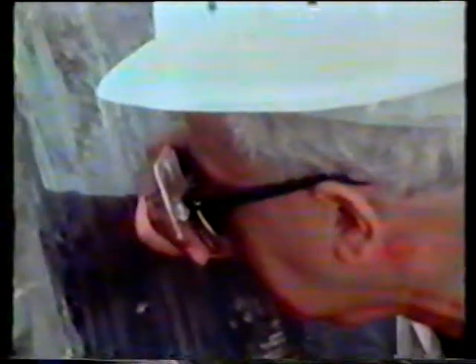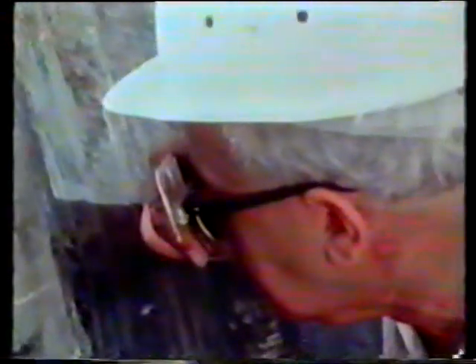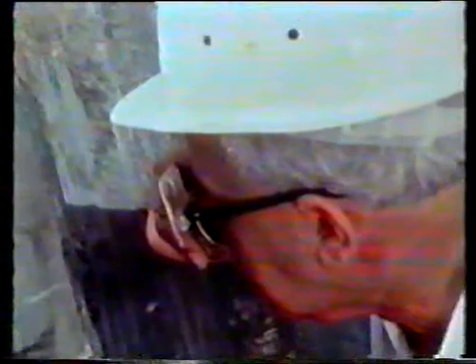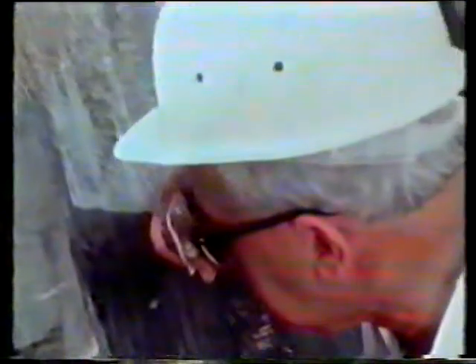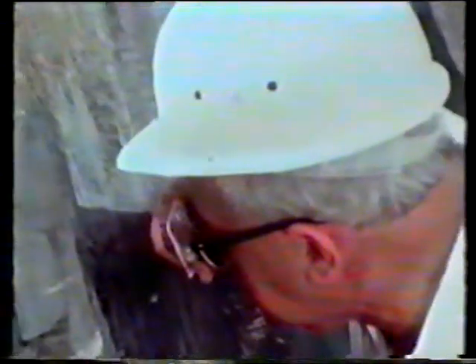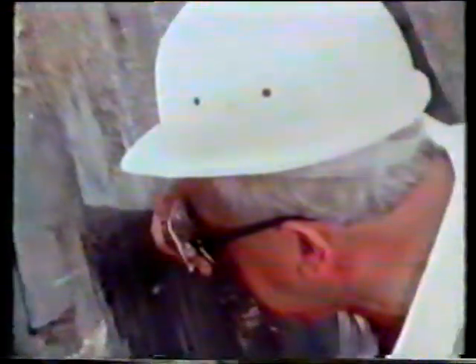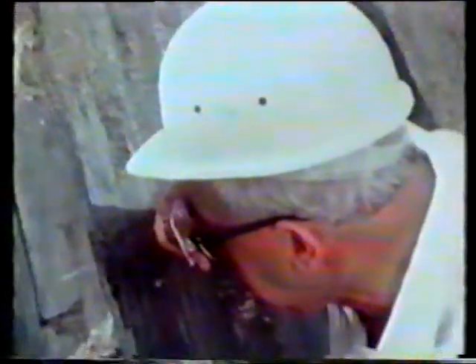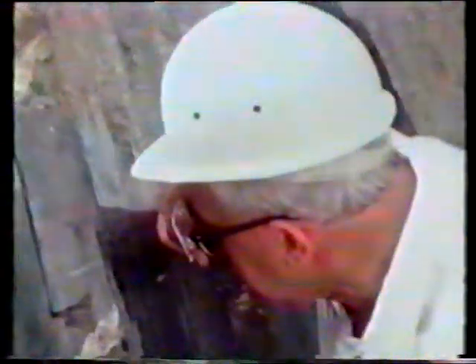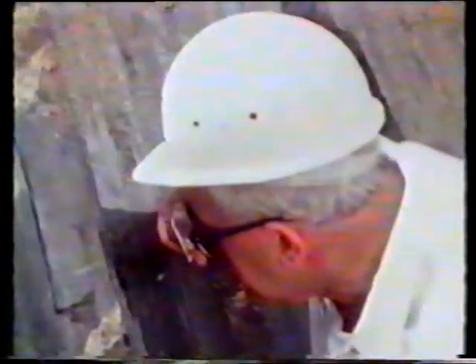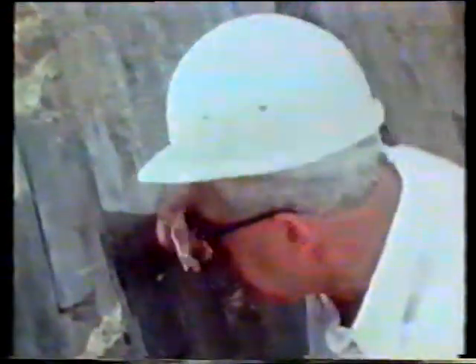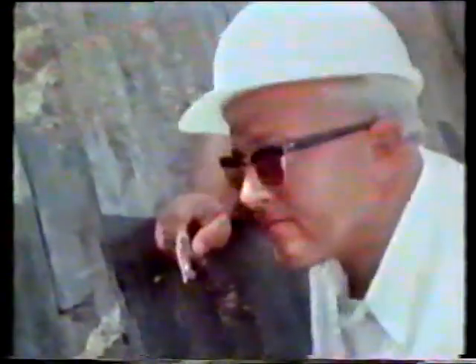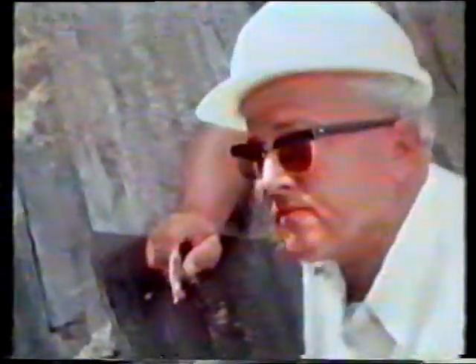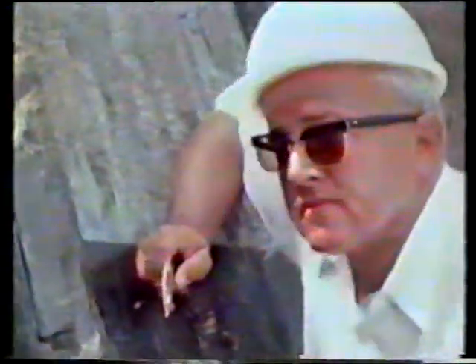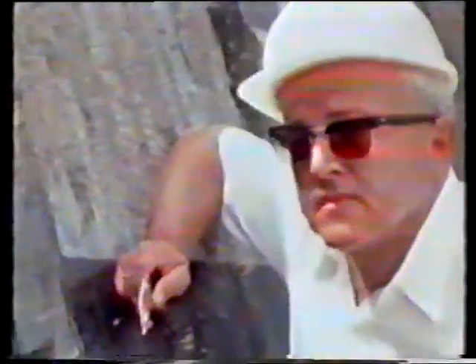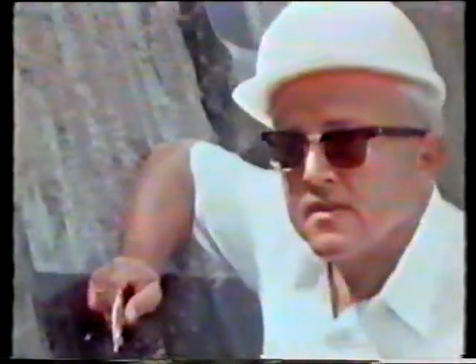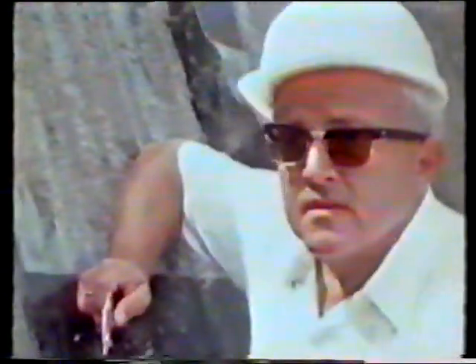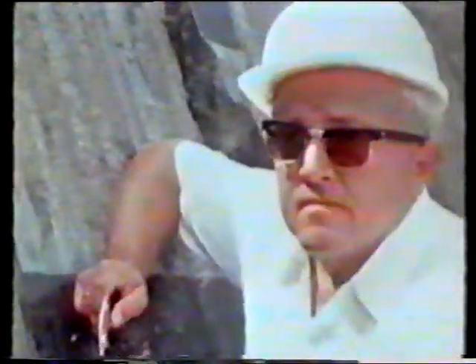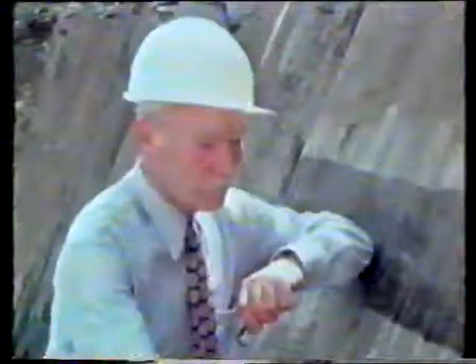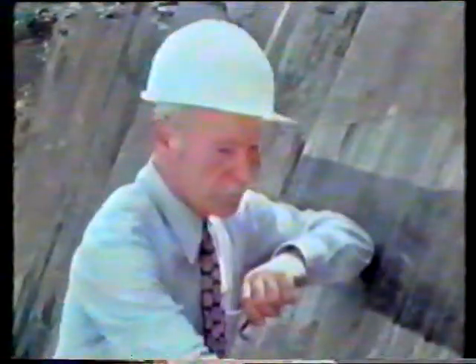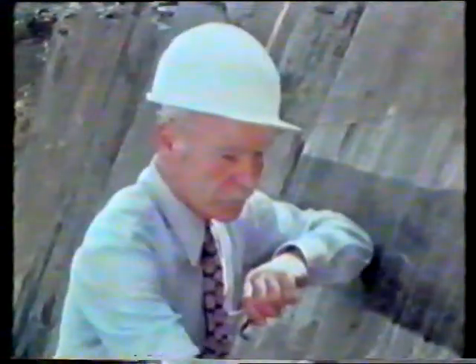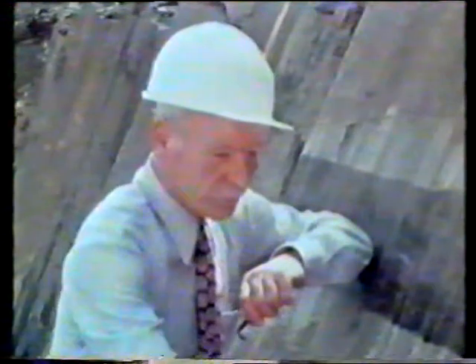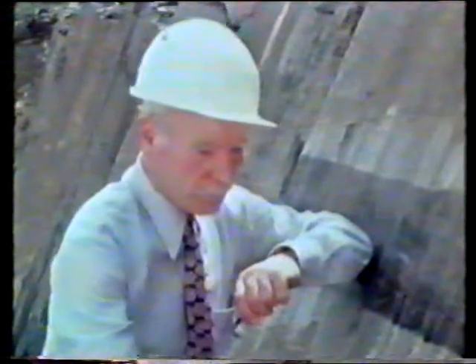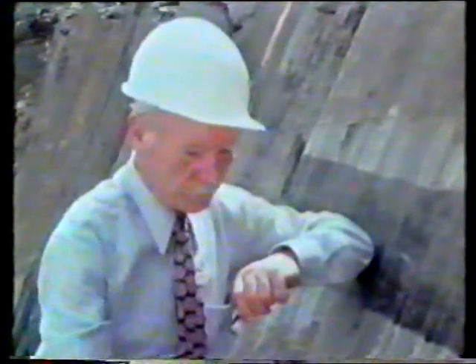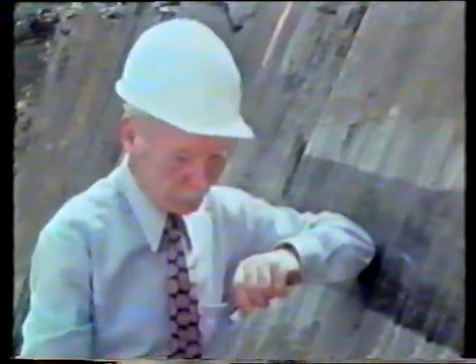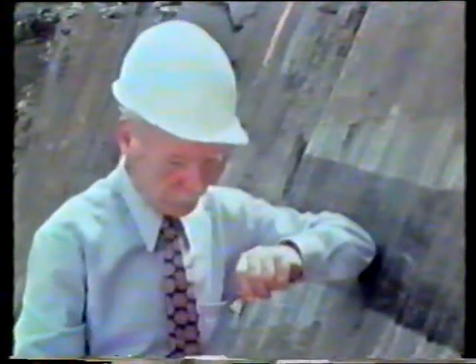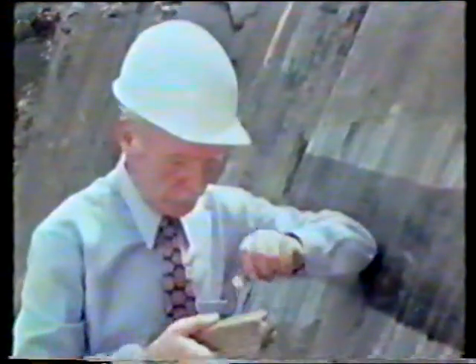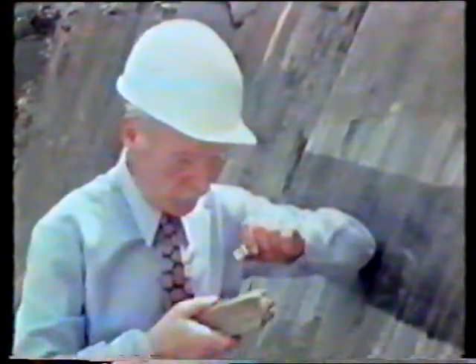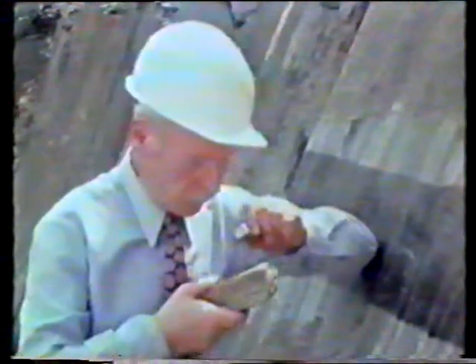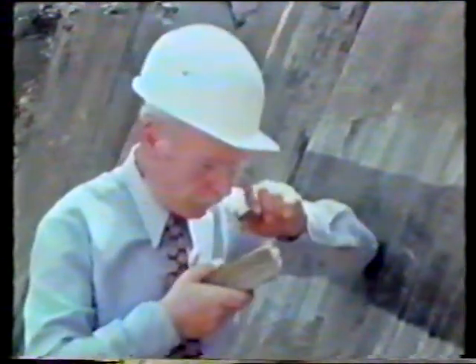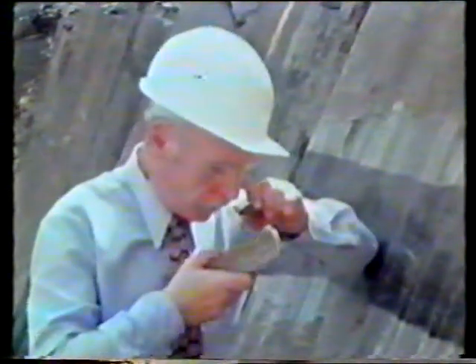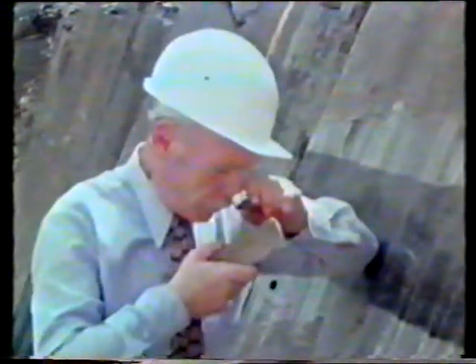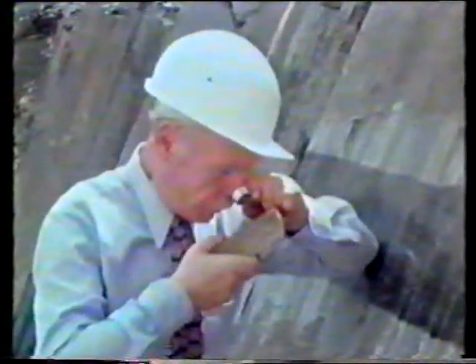La pizarra estratificada alberga en su seno fósiles de animales que vivieron hace más de 350 millones de años. Observe.